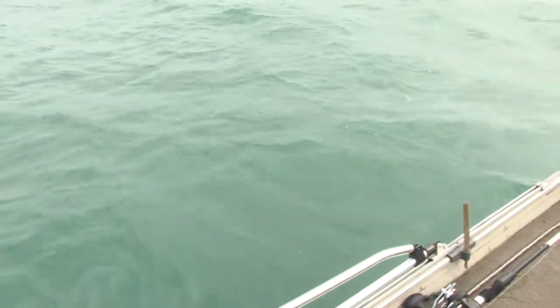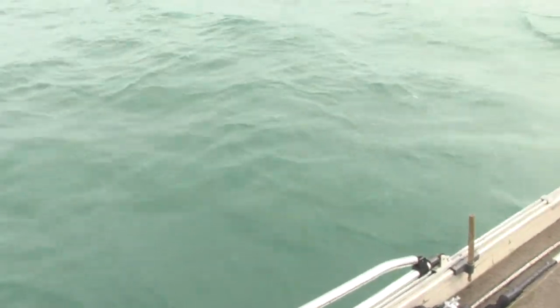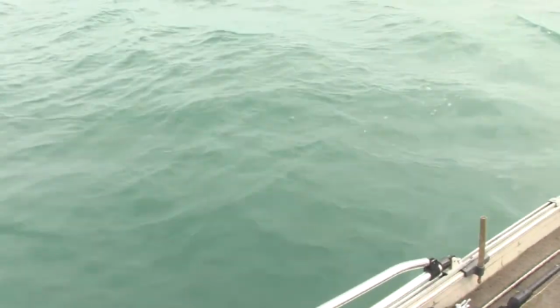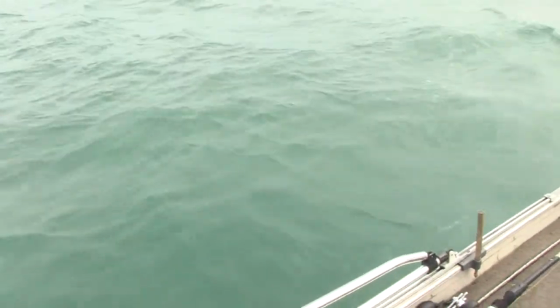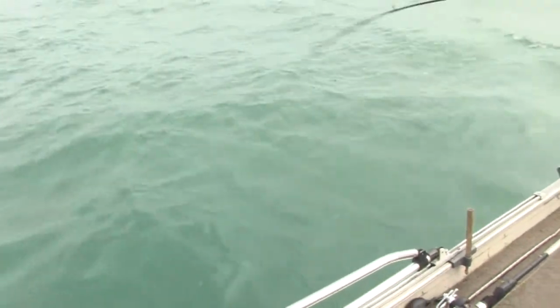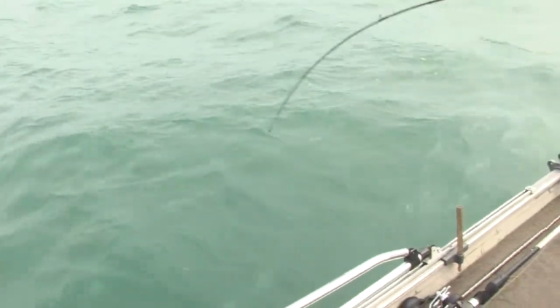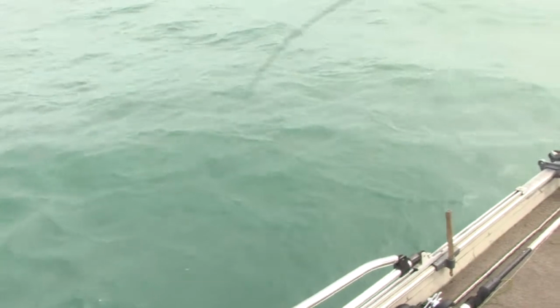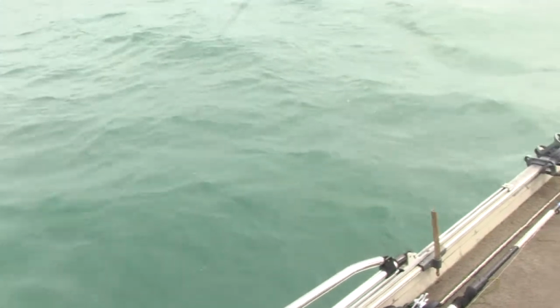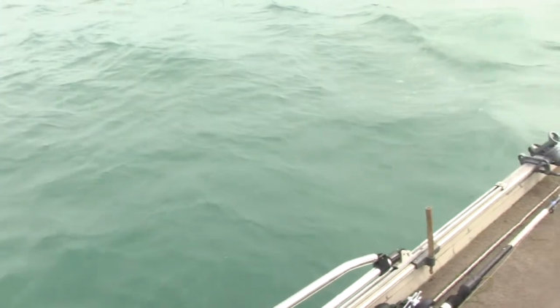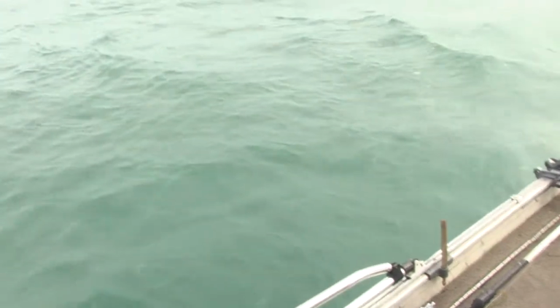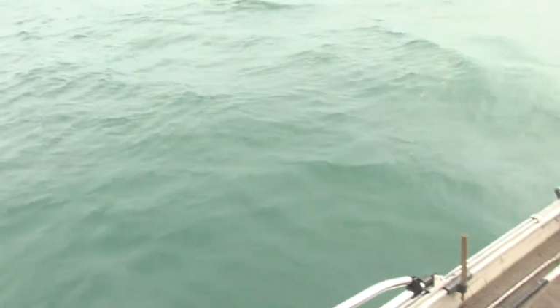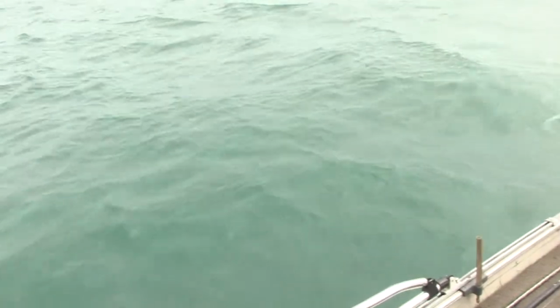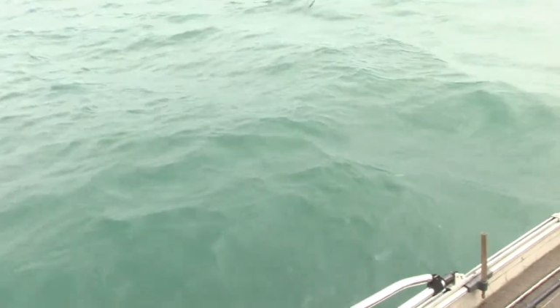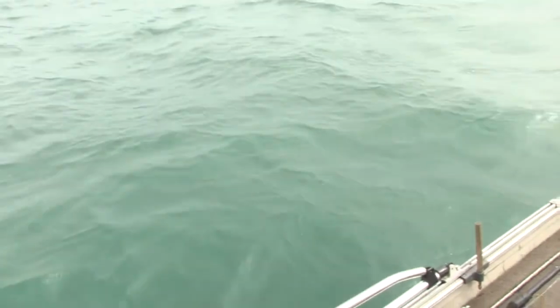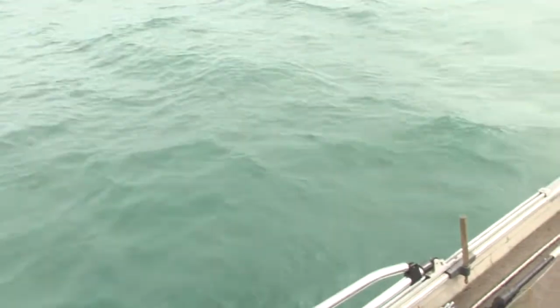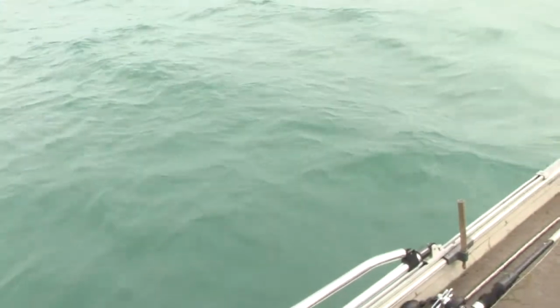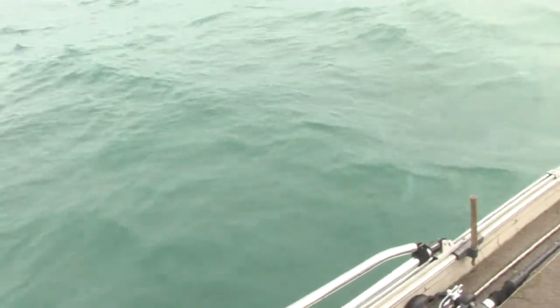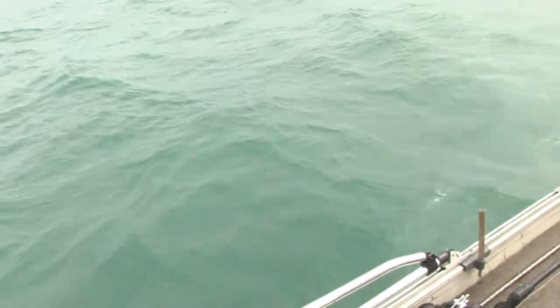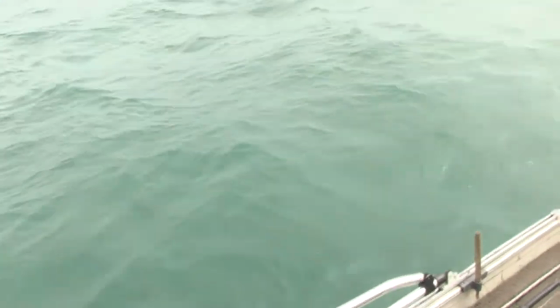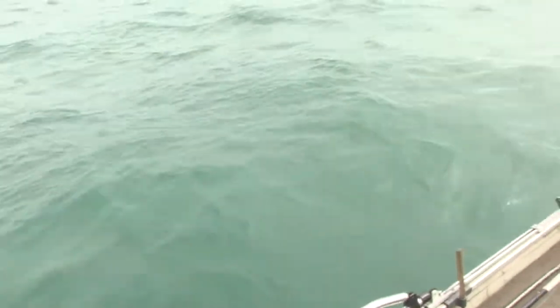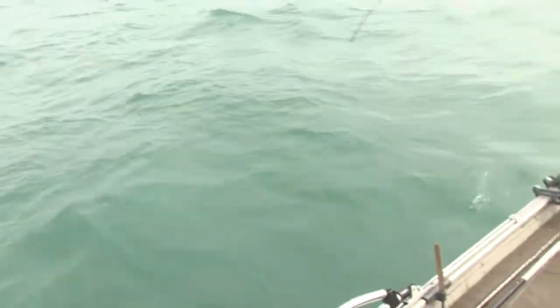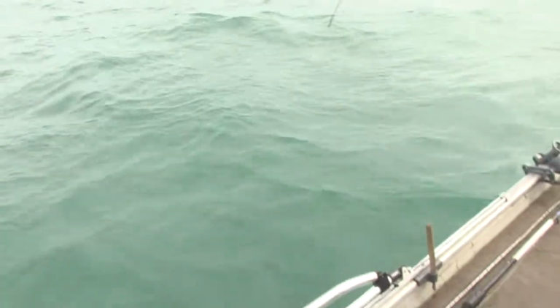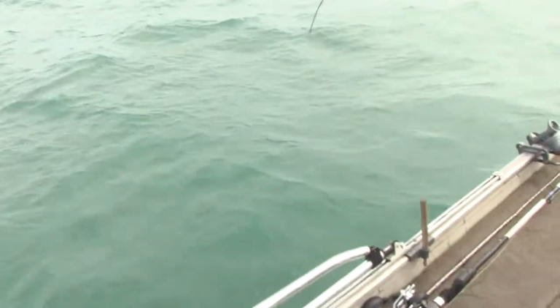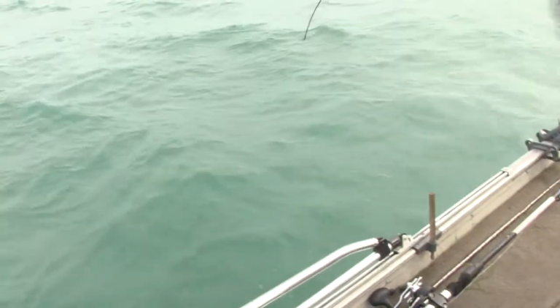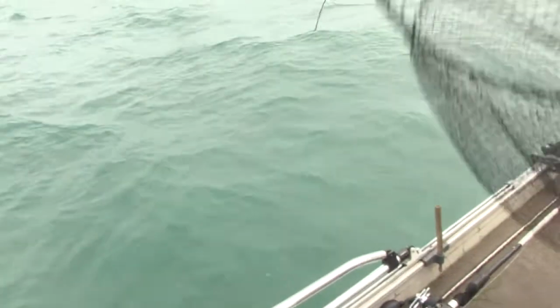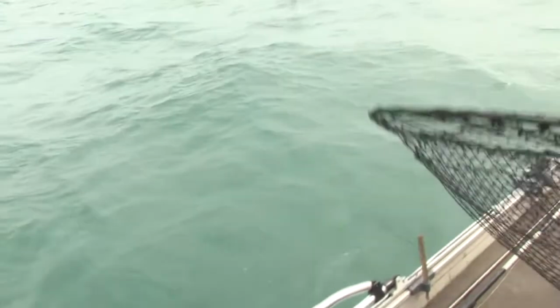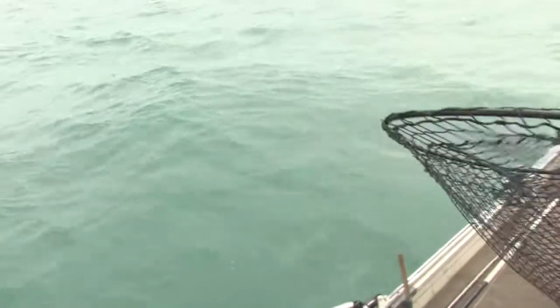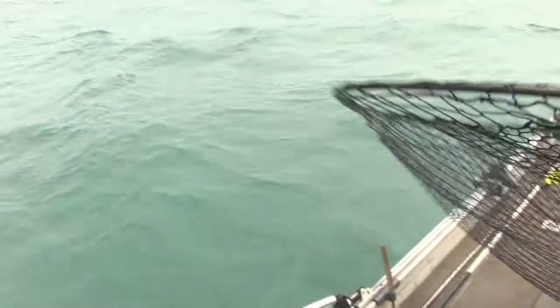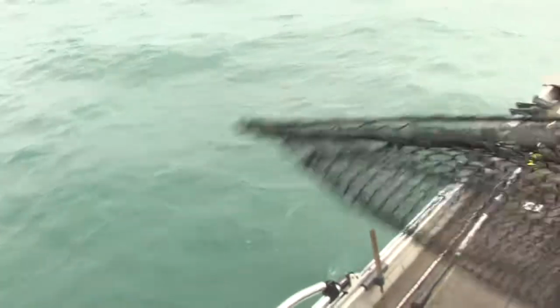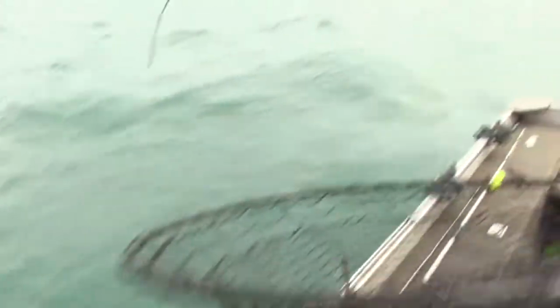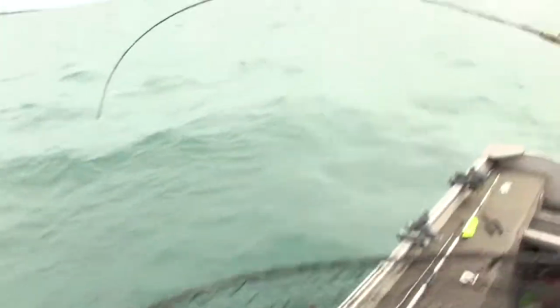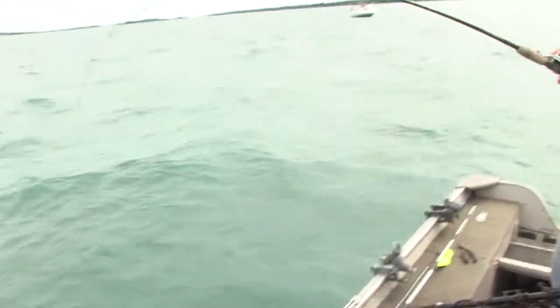He's taking a little line out, so he's not a tiny fish. In fact, he's not wanting to come up.